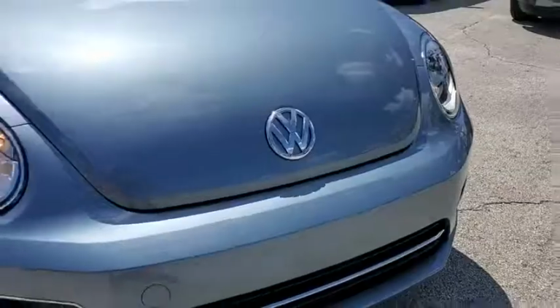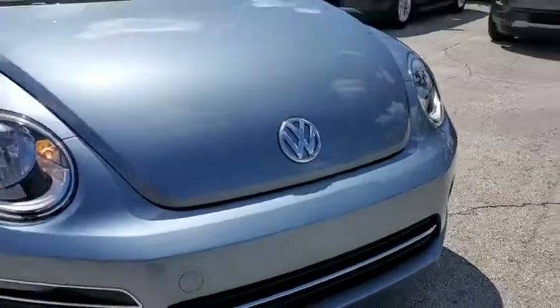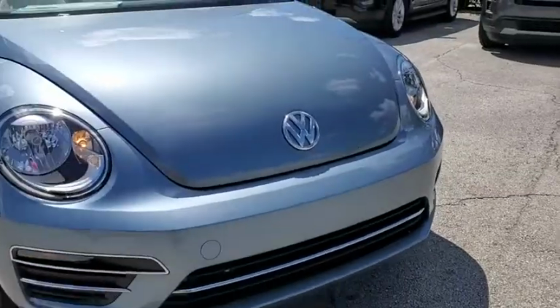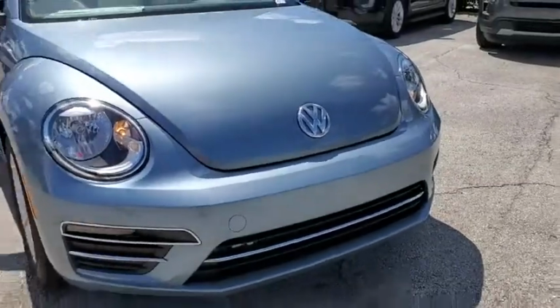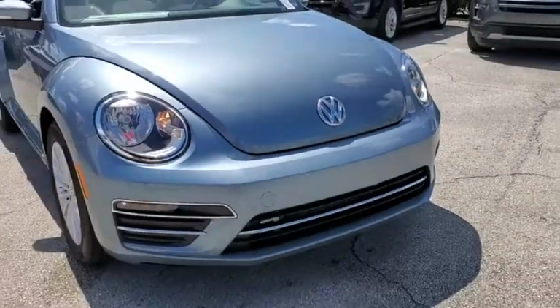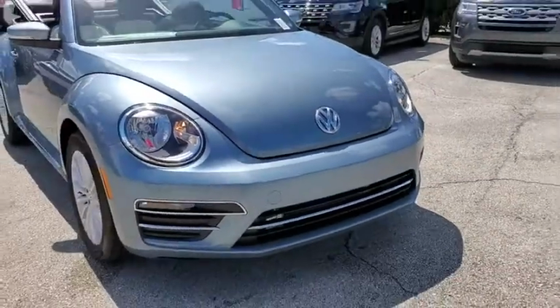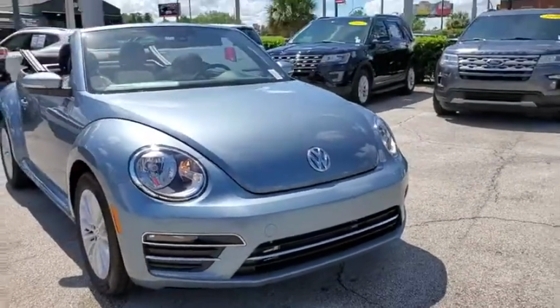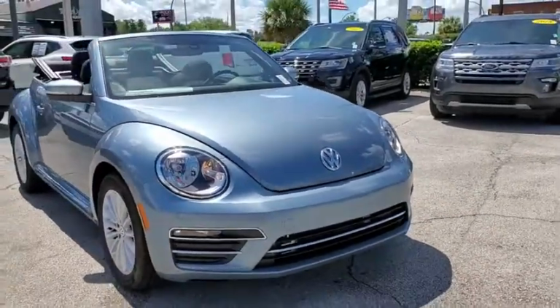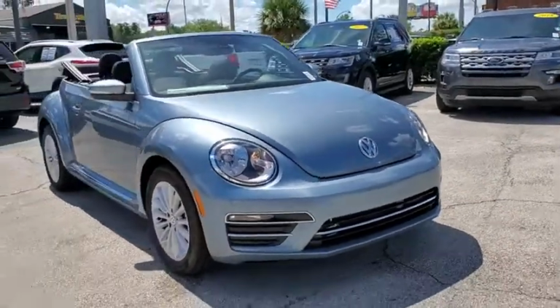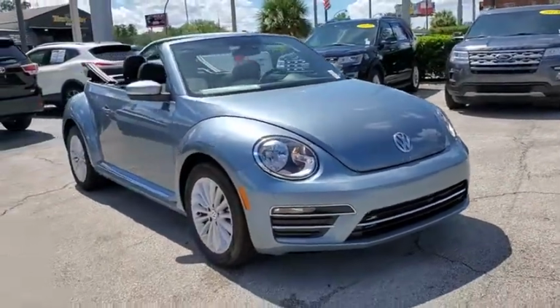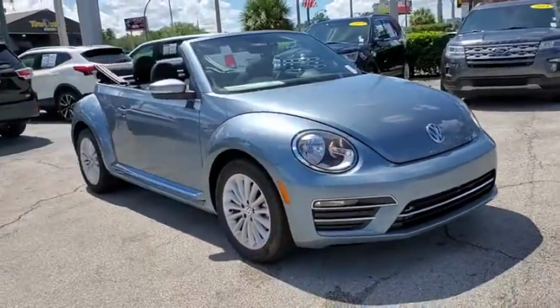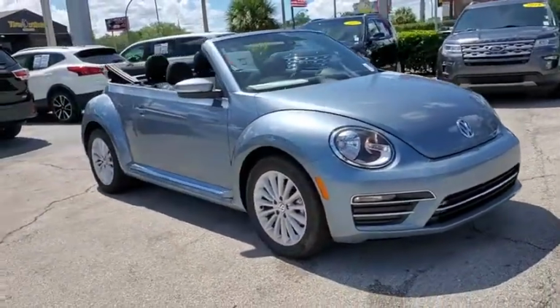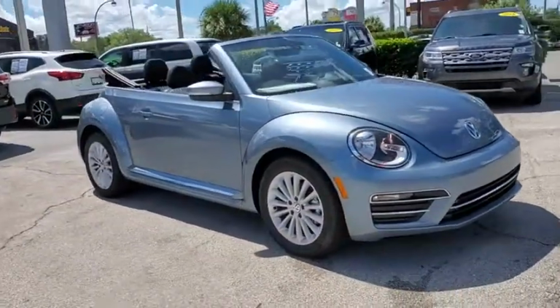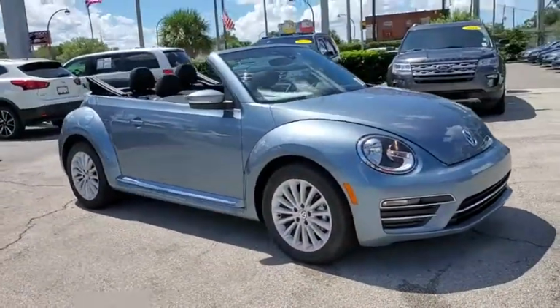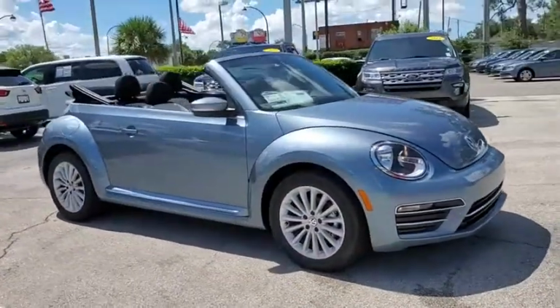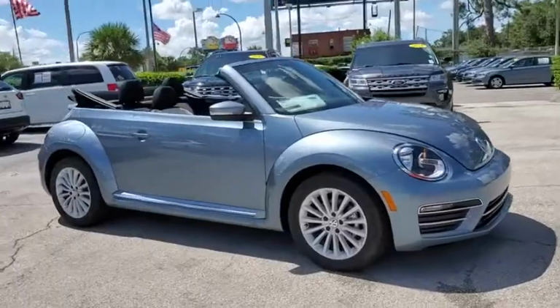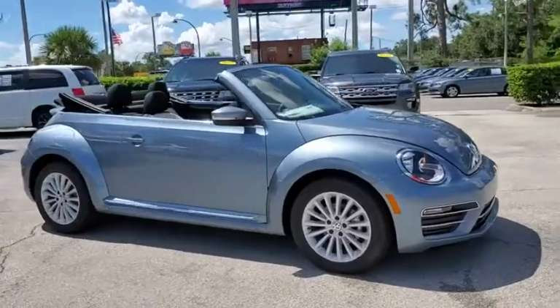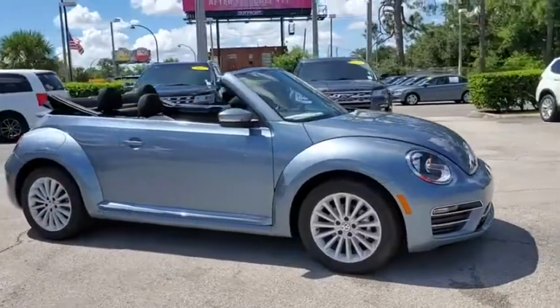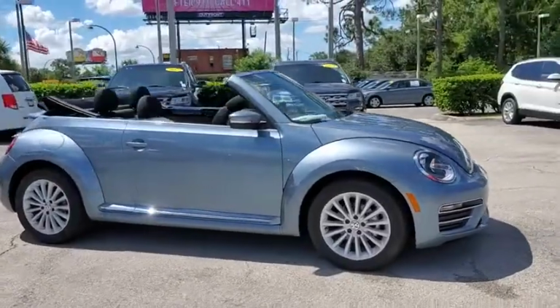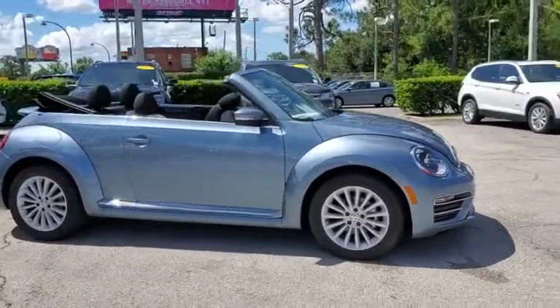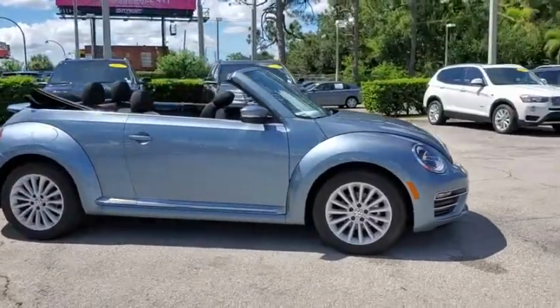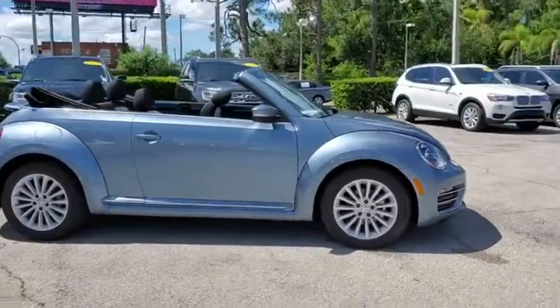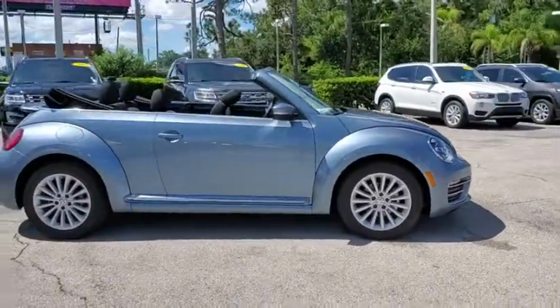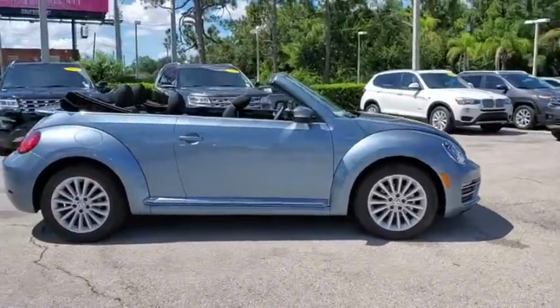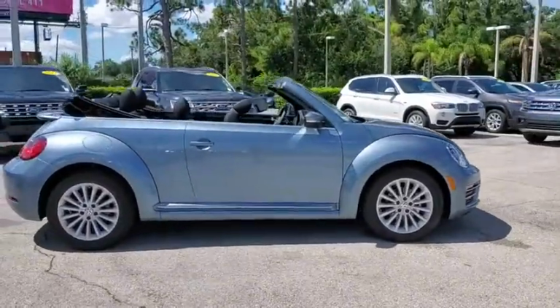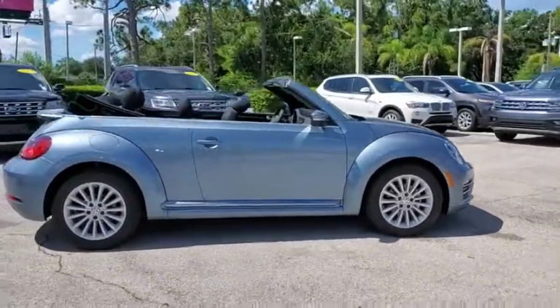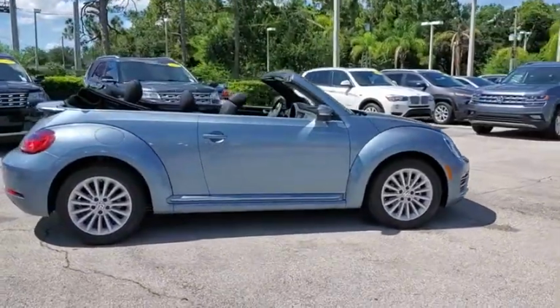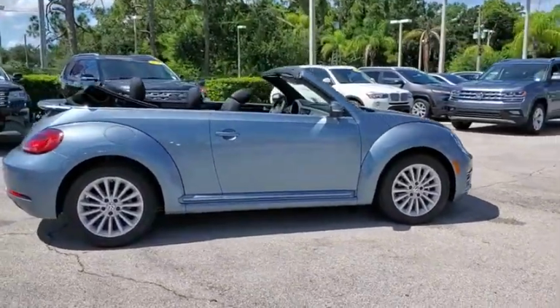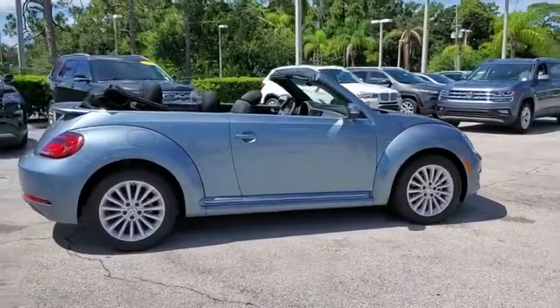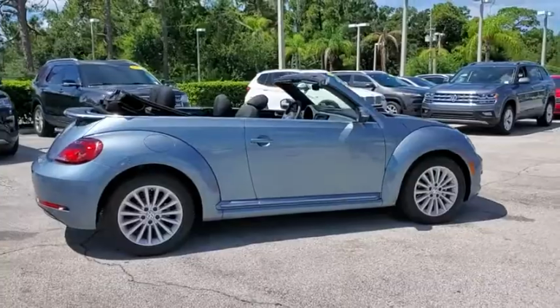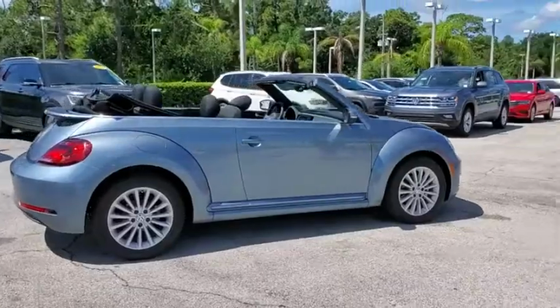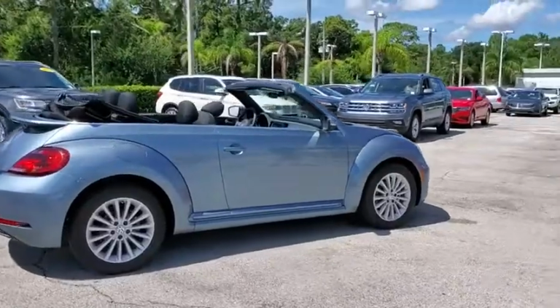Come test drive the 2019 Volkswagen Beetle Sport. The VW Beetle rekindled the magic of its legendary namesake and became a ray of sunshine in an all-too-serious car market.